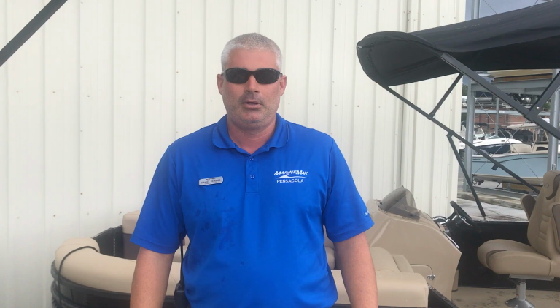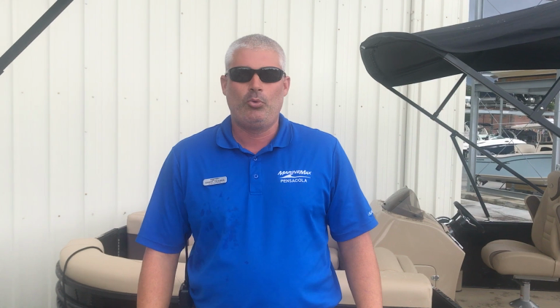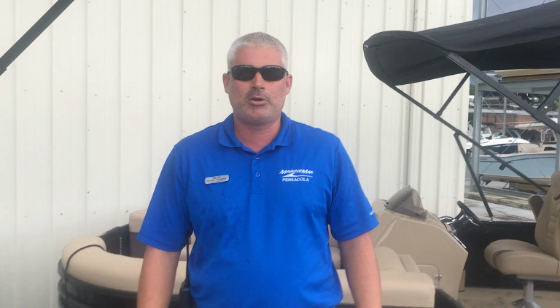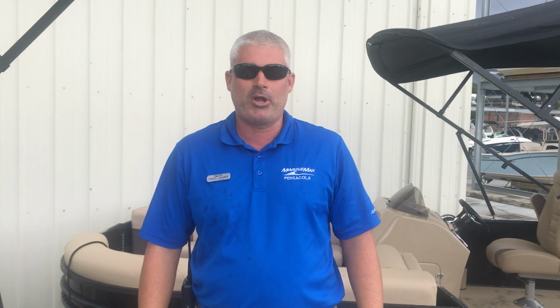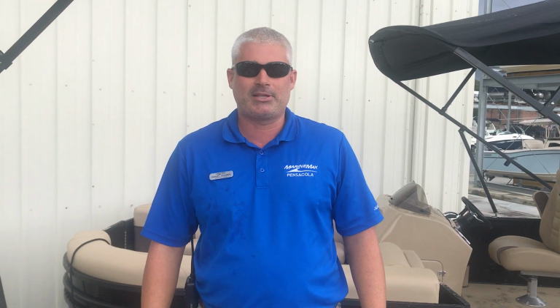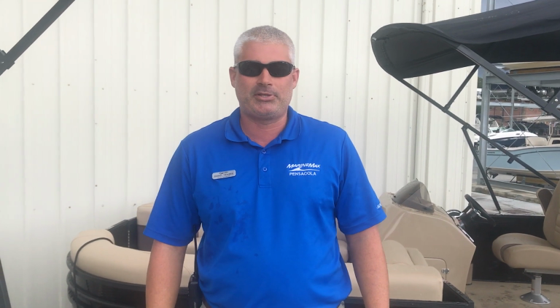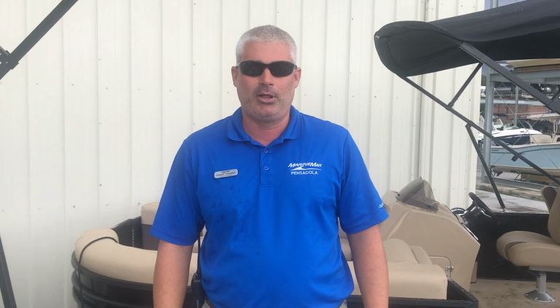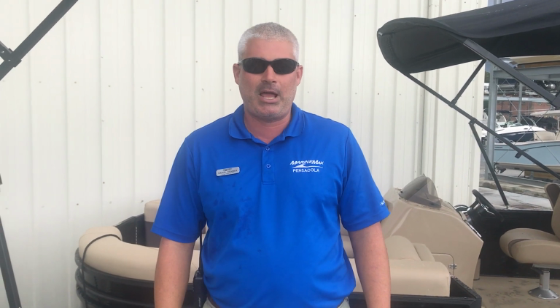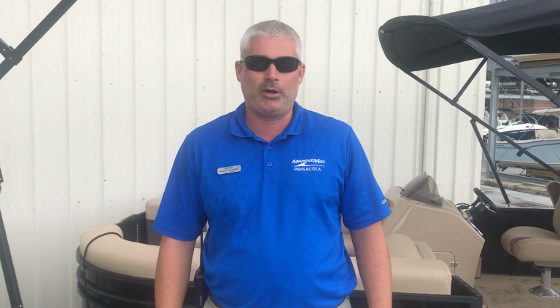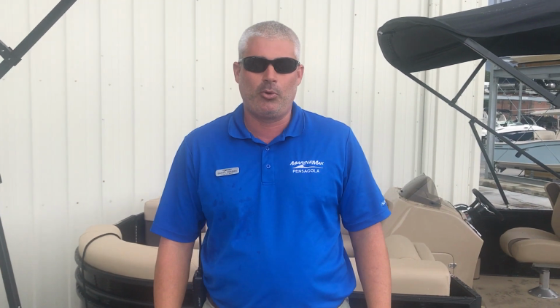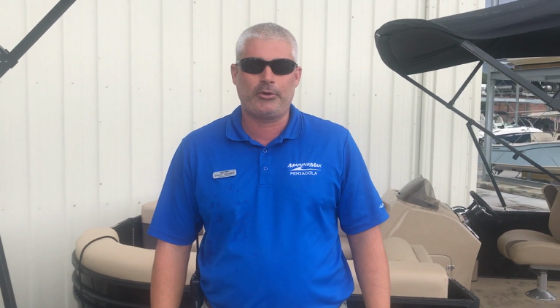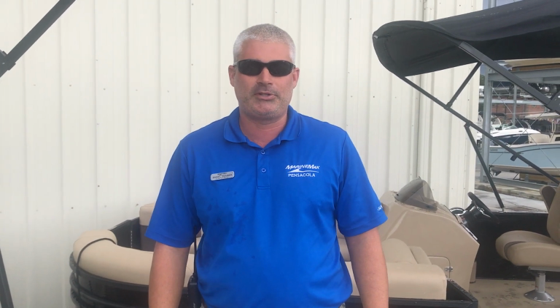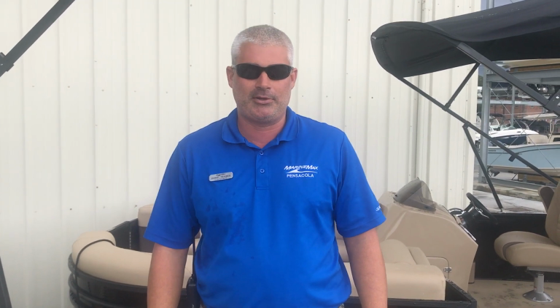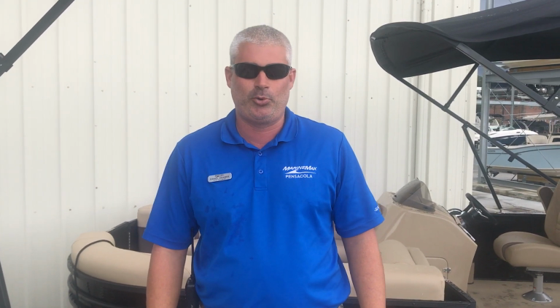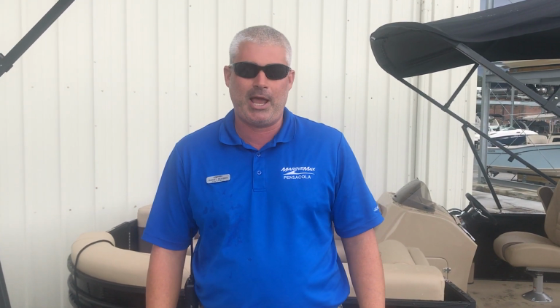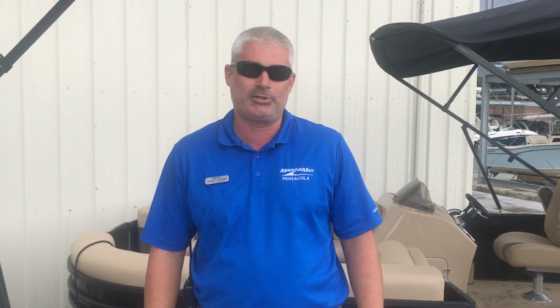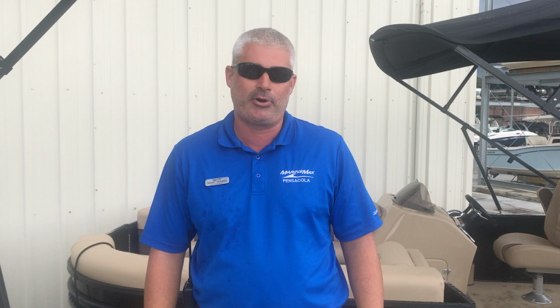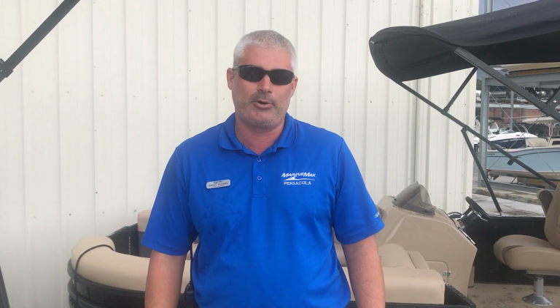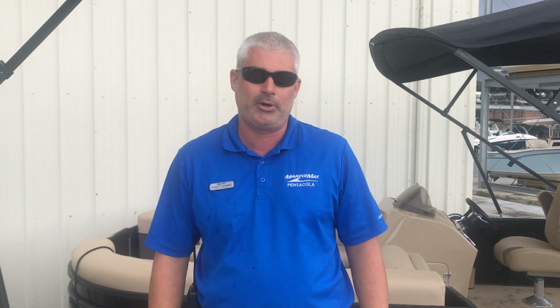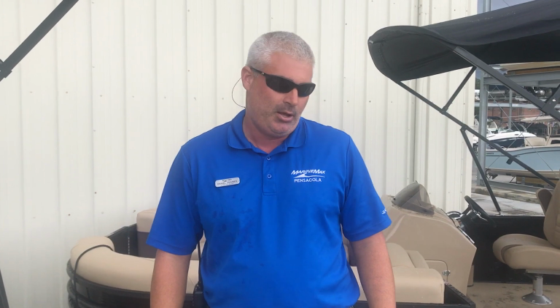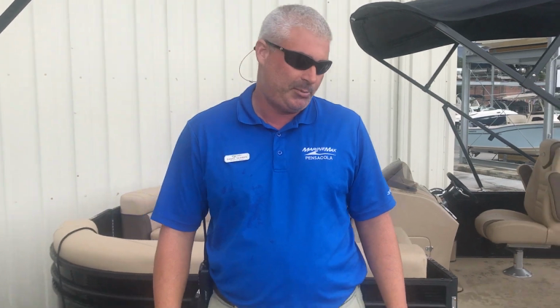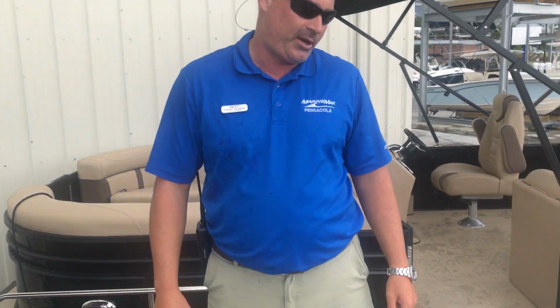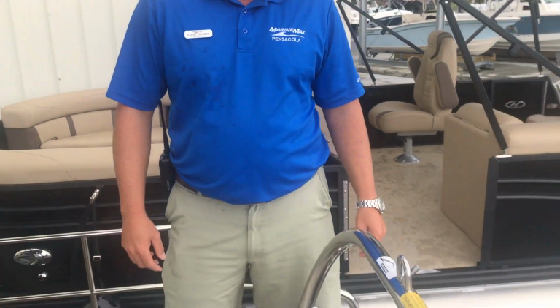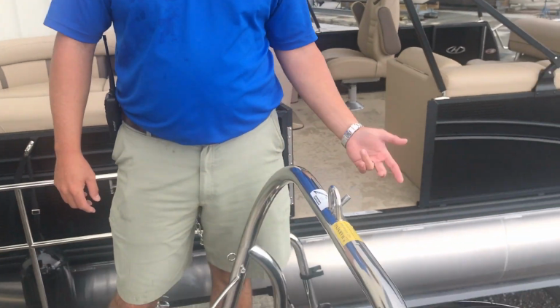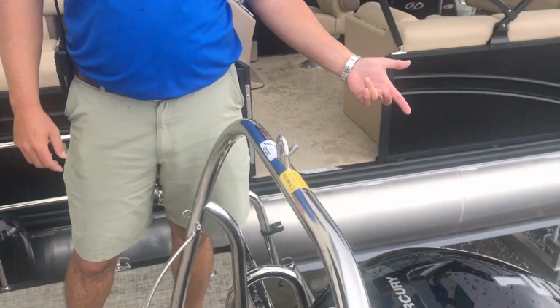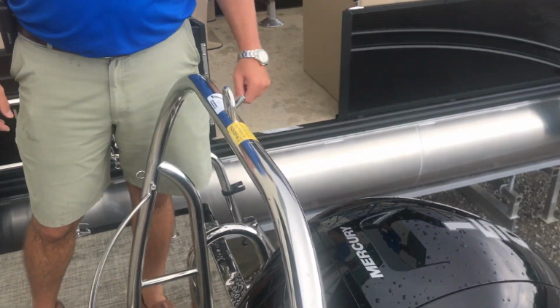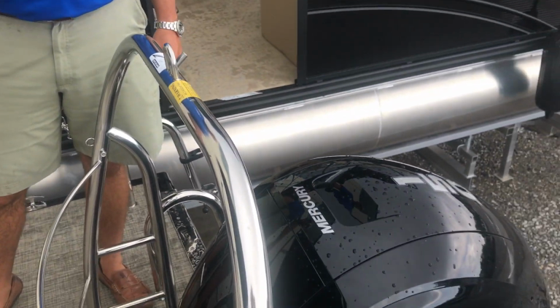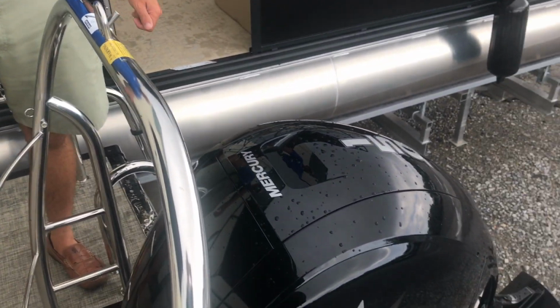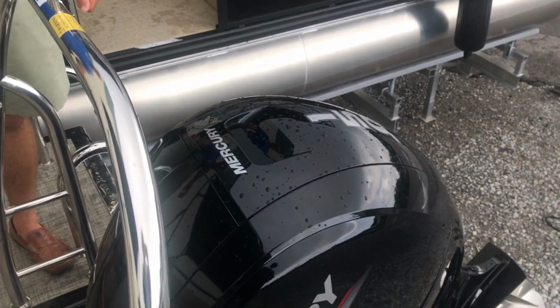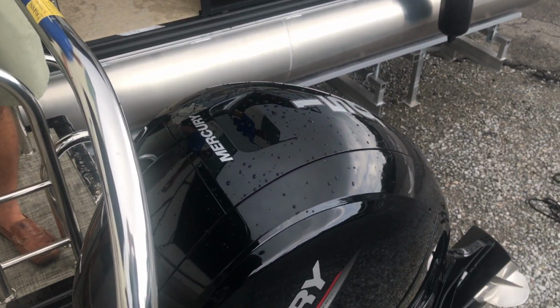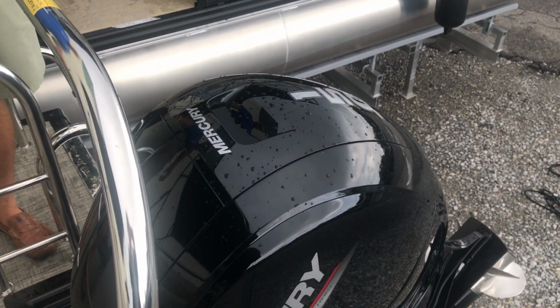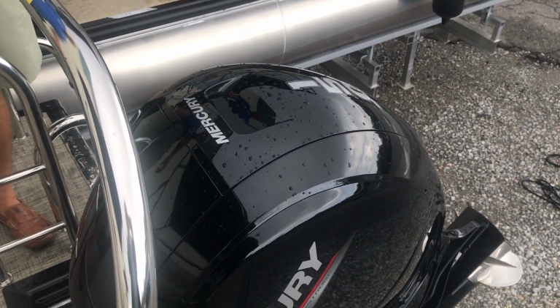Welcome to MarineMax Pensacola. Today we're going to do a walkthrough of this 2020 Harris 230 Cruiser. This particular boat is powered by a Mercury 150 four-stroke.